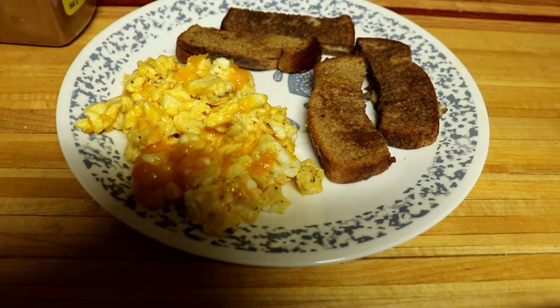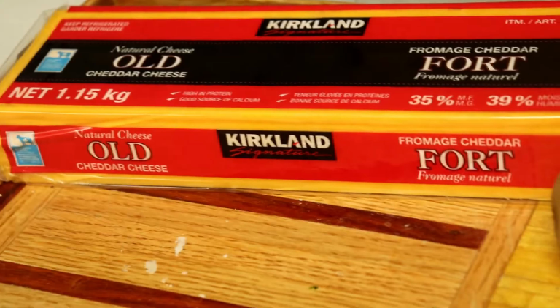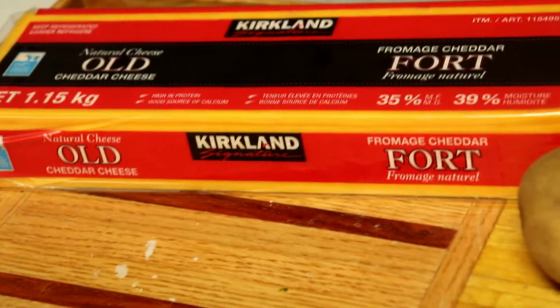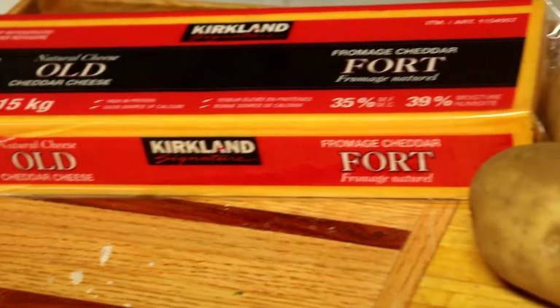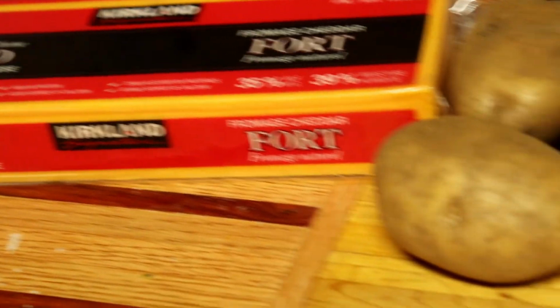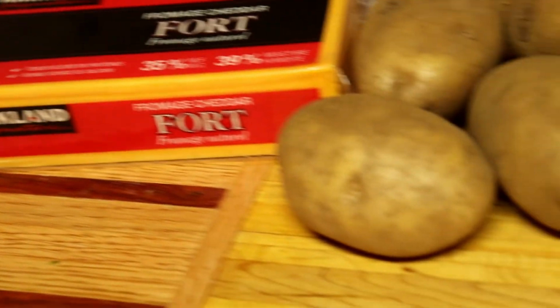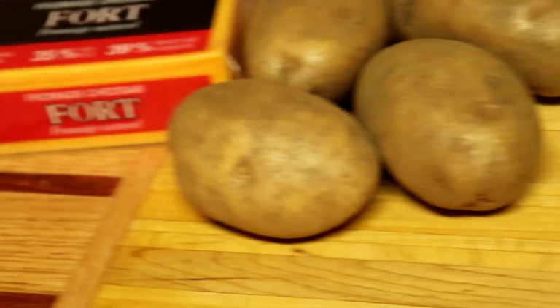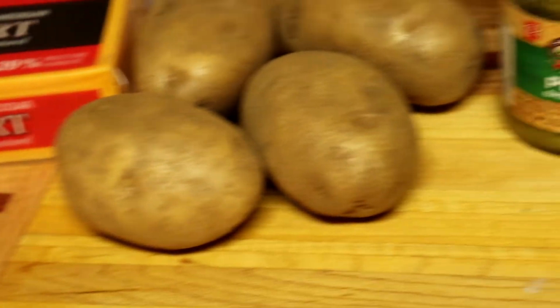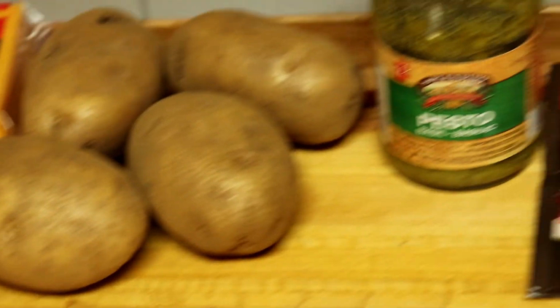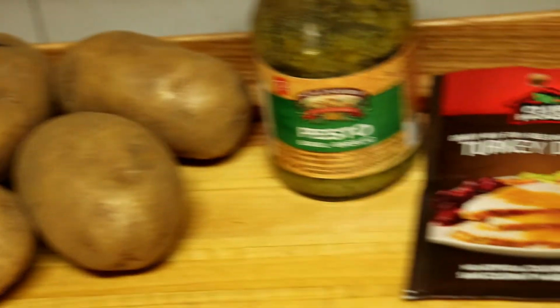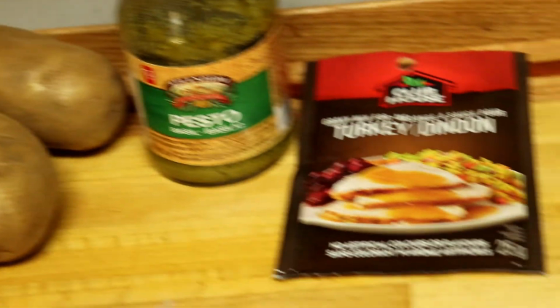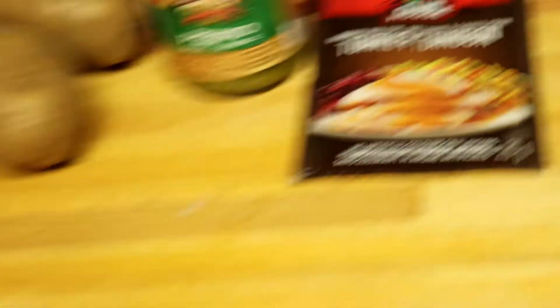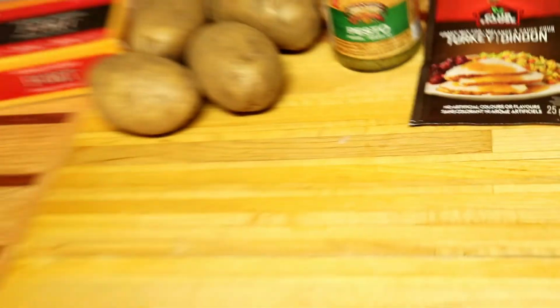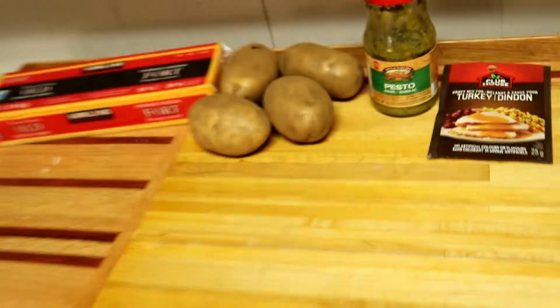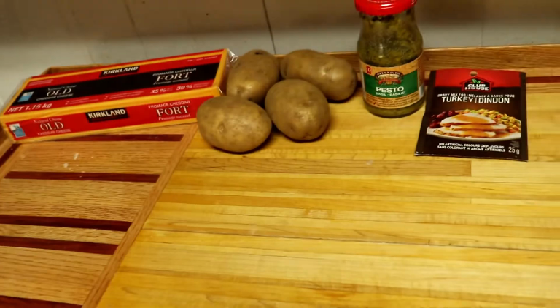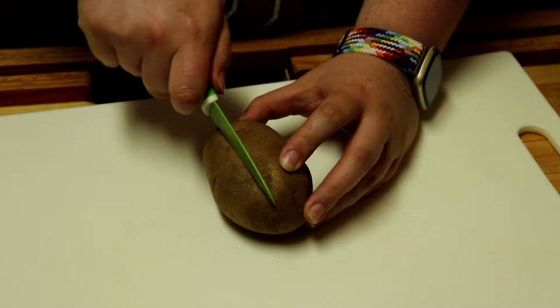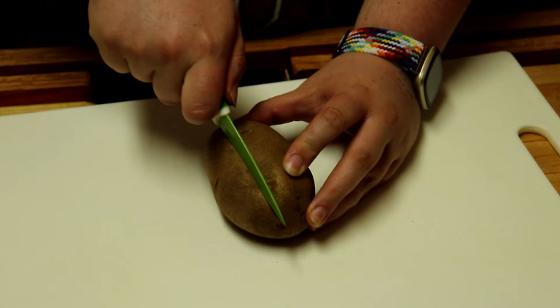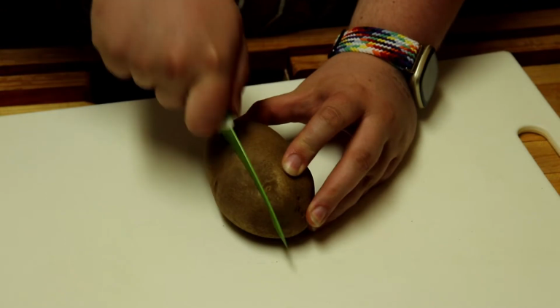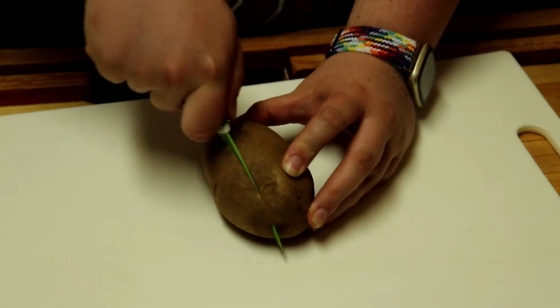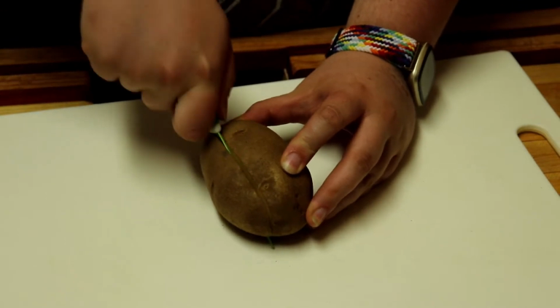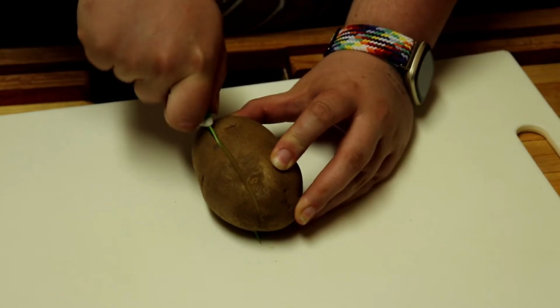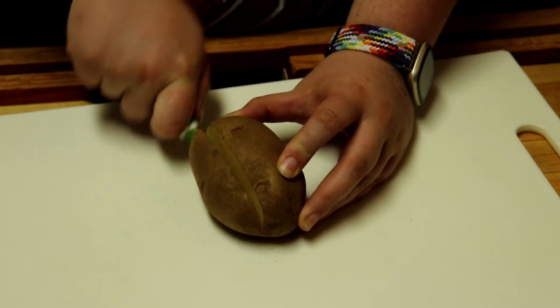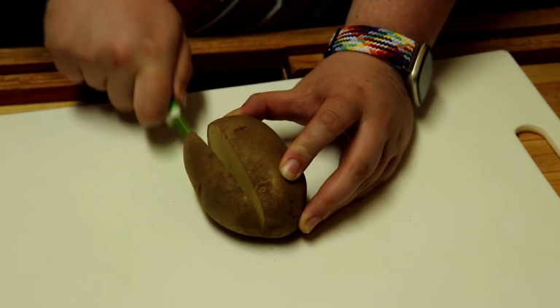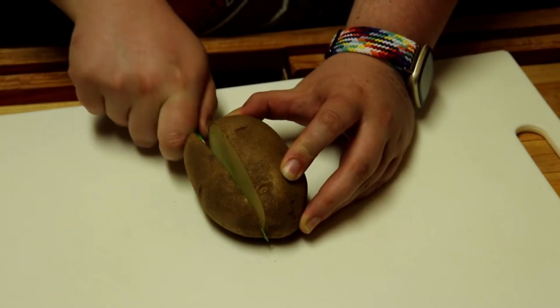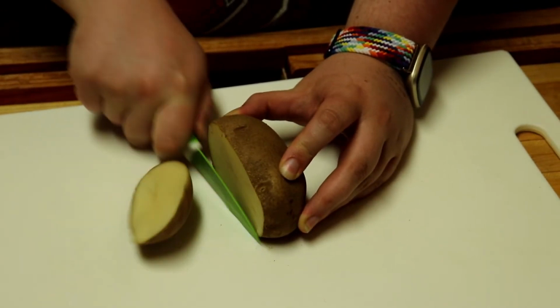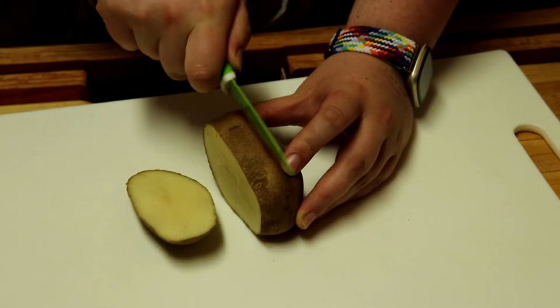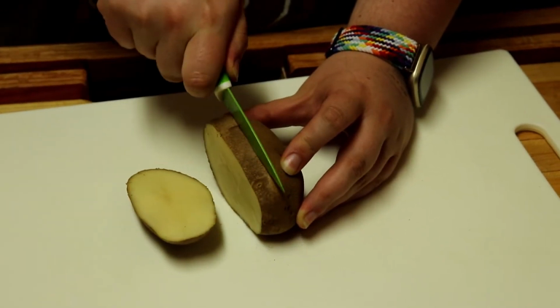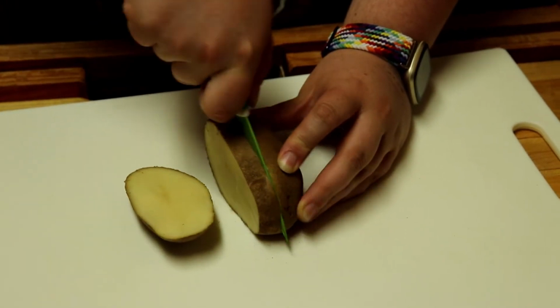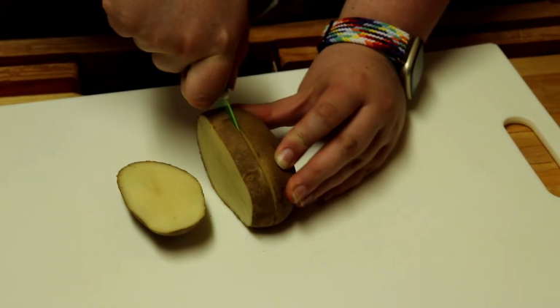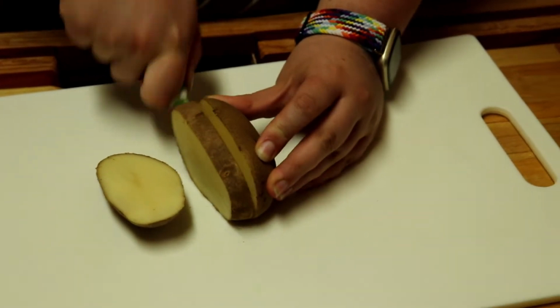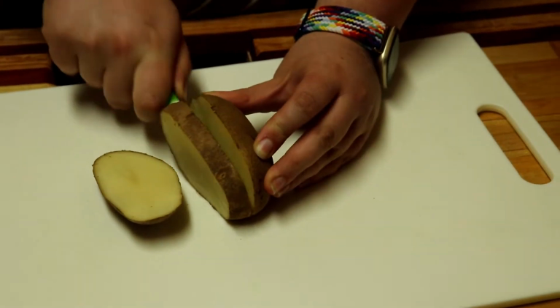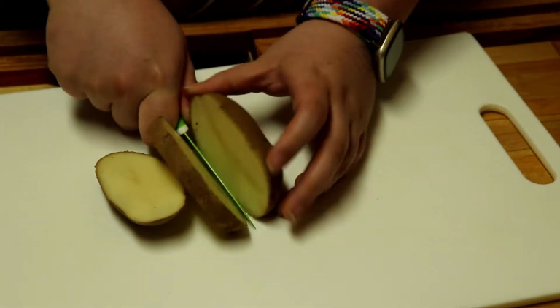Tuesday we made some pesto poutine. The pesto gave it a nice spin. Chop your potatoes into sticks, then let them soak in water. We find this helps them be more fluffy.